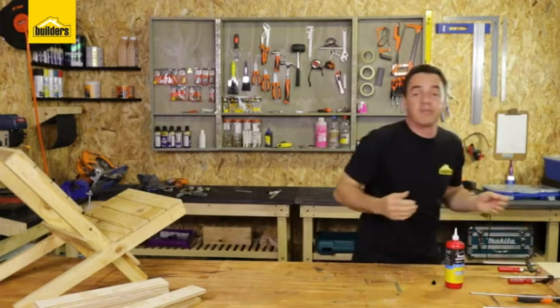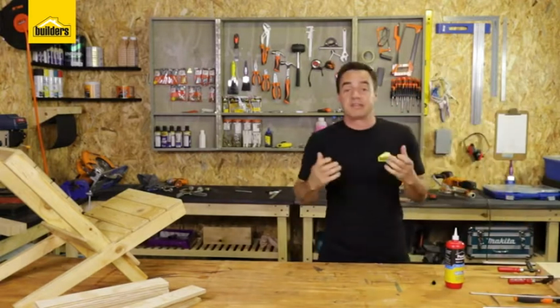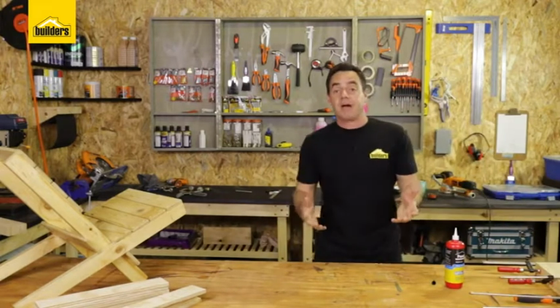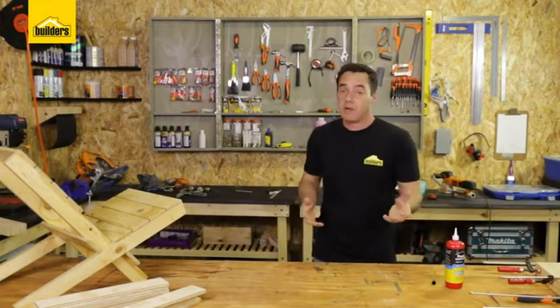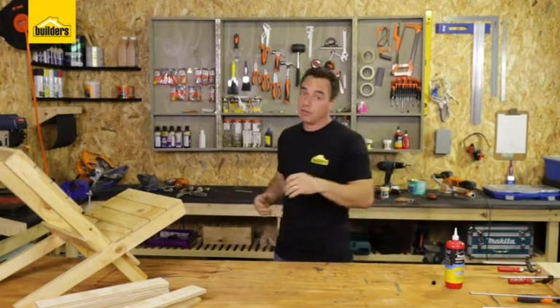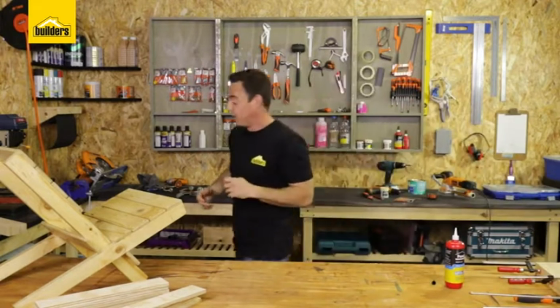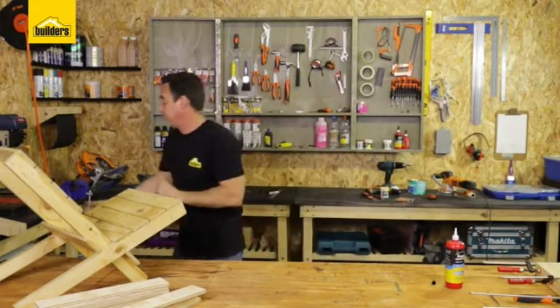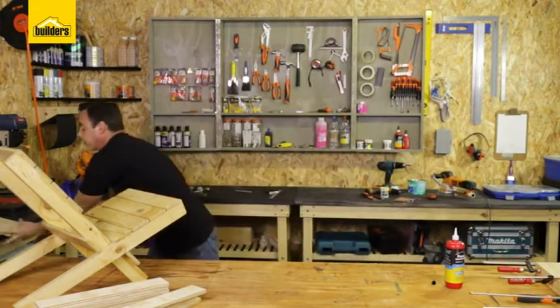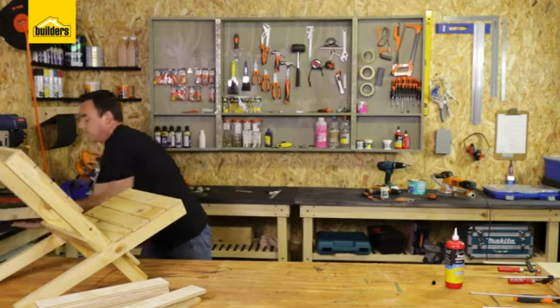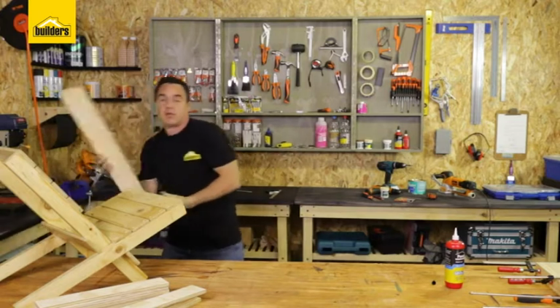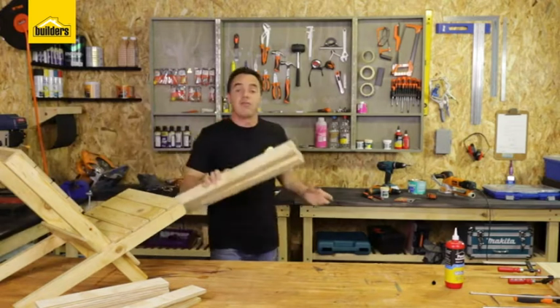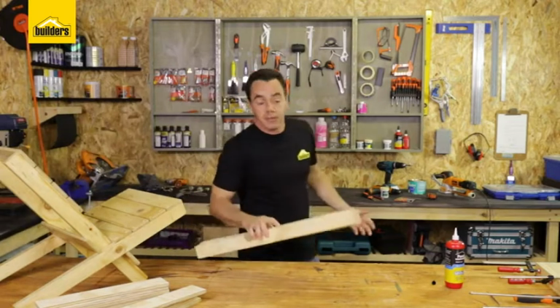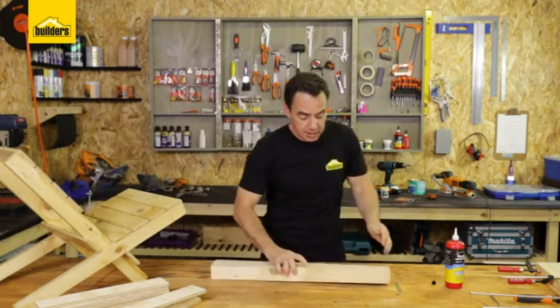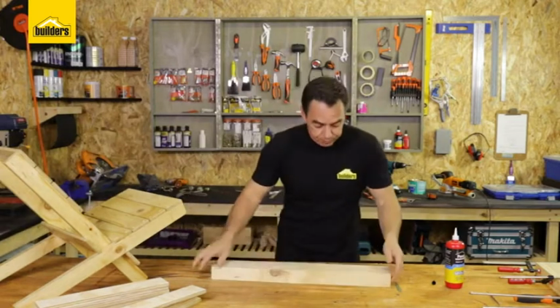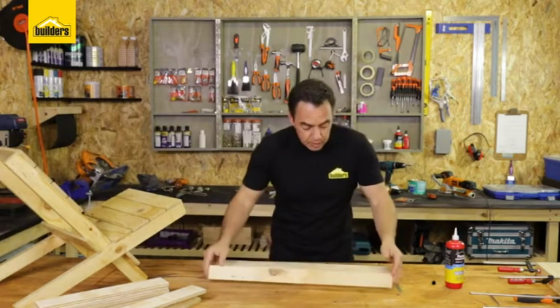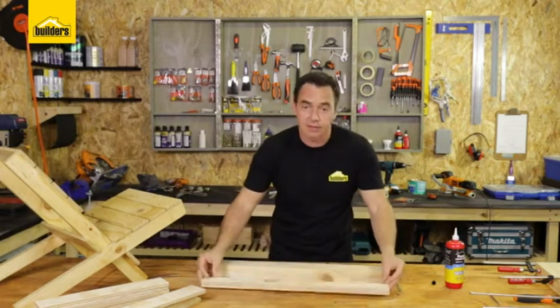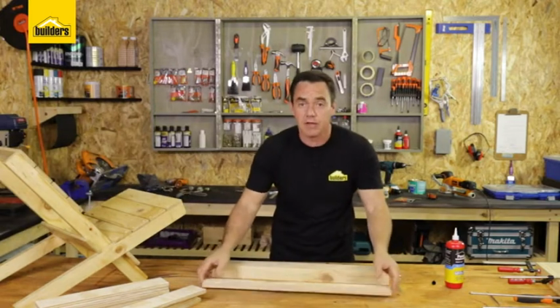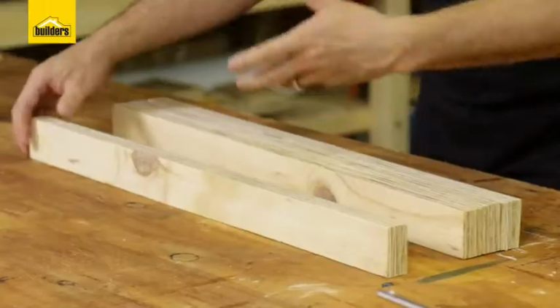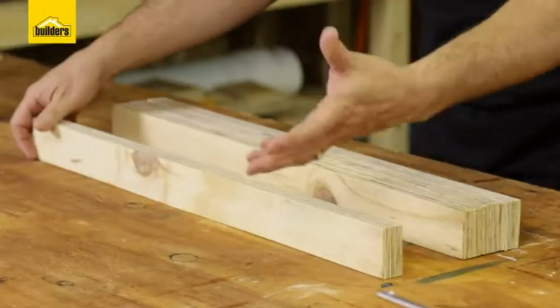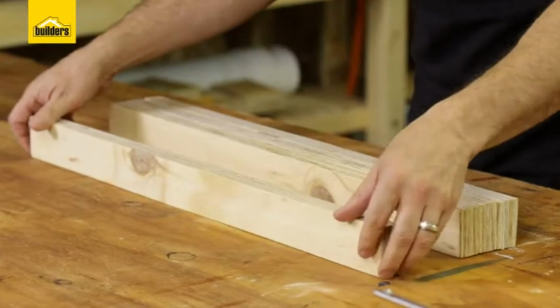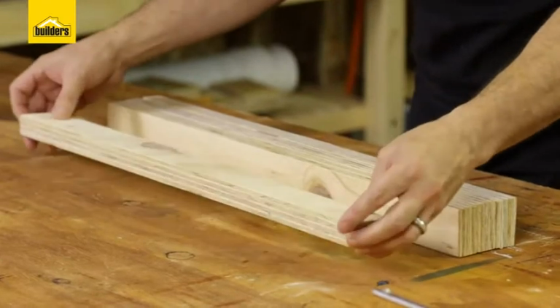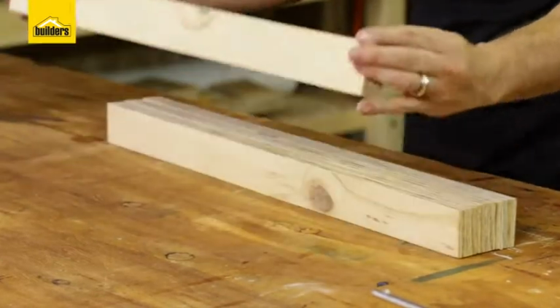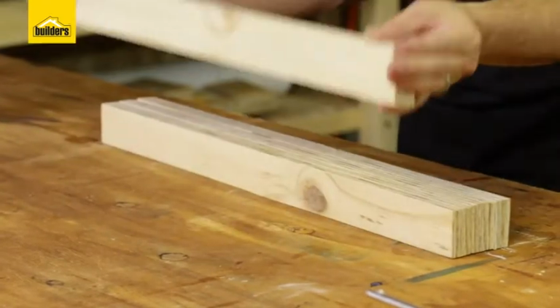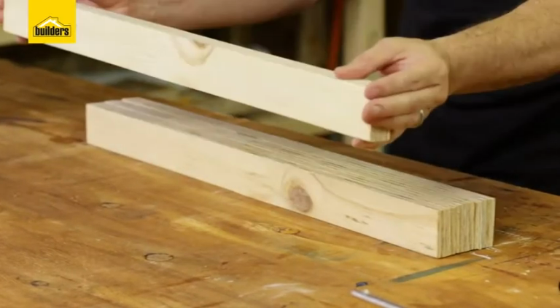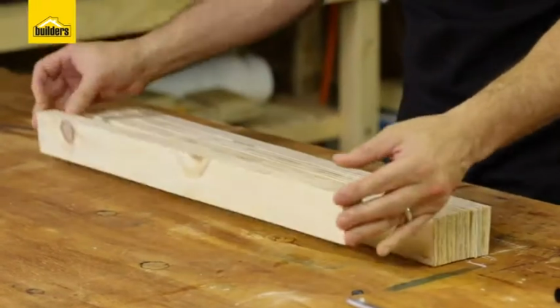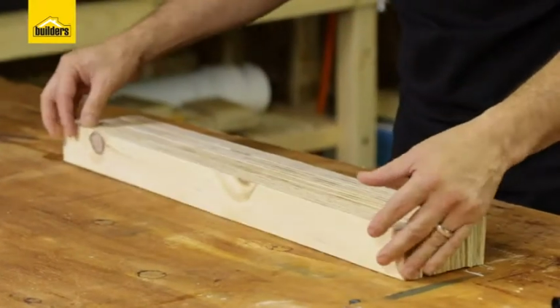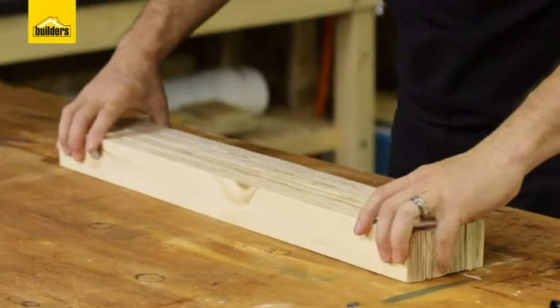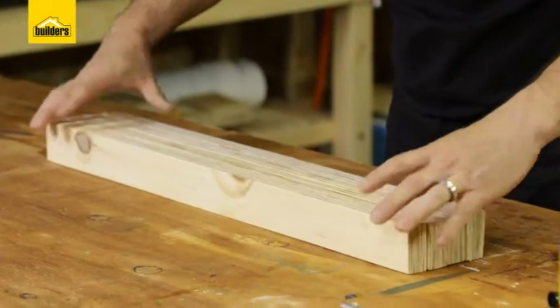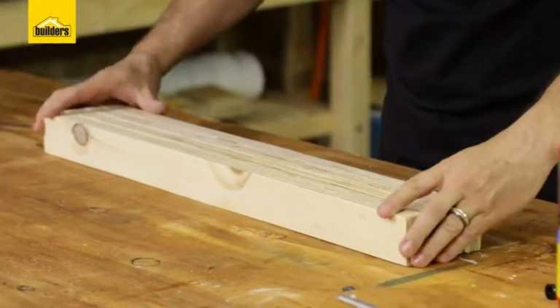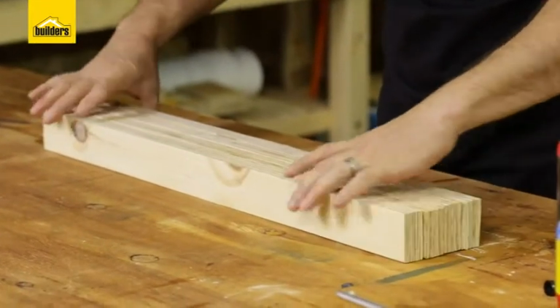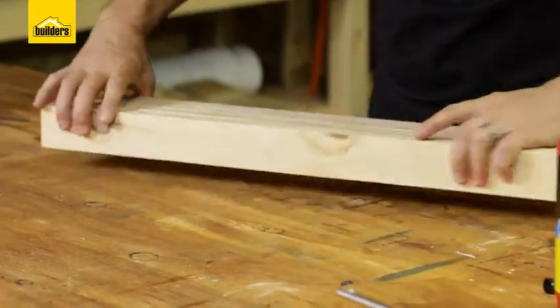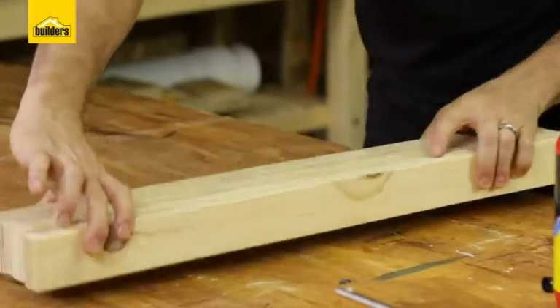To save time, I've done some beforehand. Here's four I made earlier. If you don't have that many clamps, you can always screw it together instead, but then you are going to need to fill those holes to get rid of those screws.